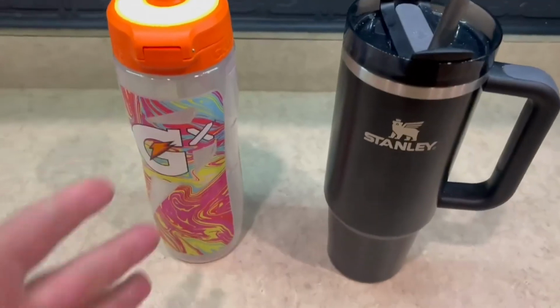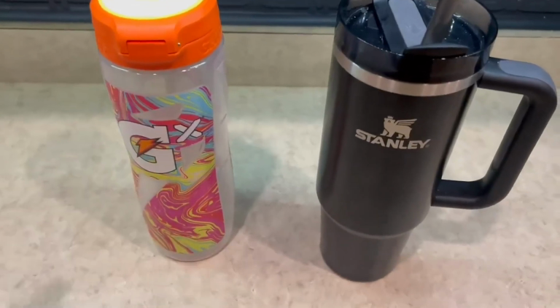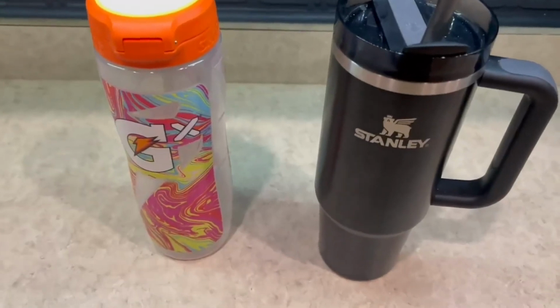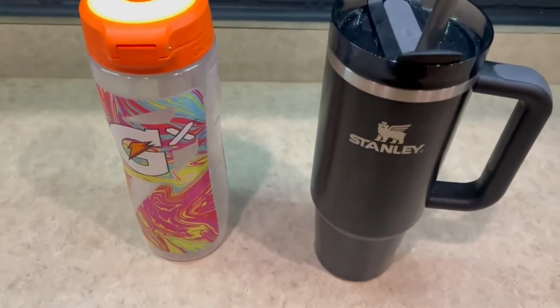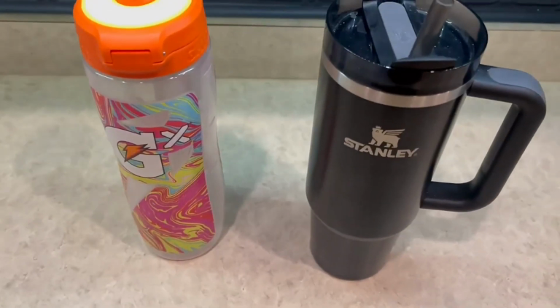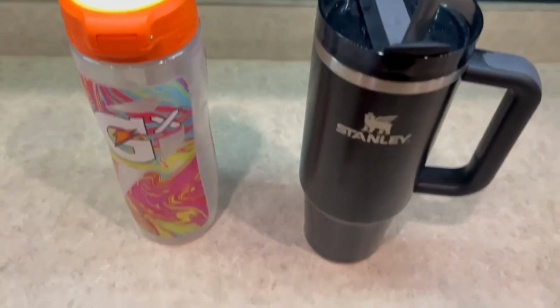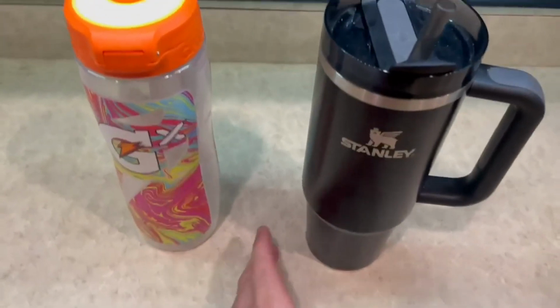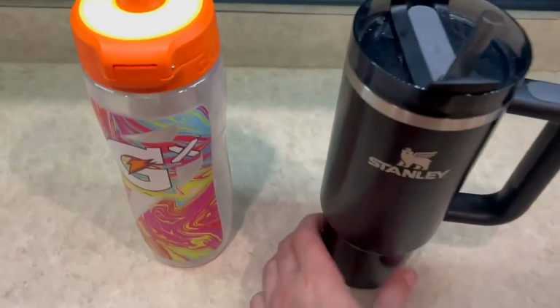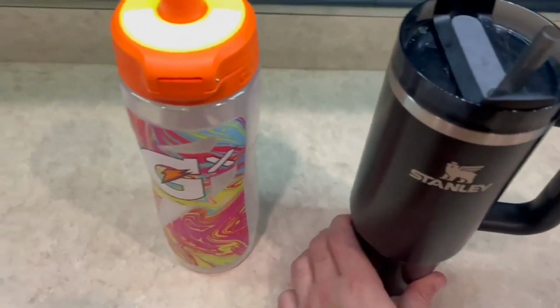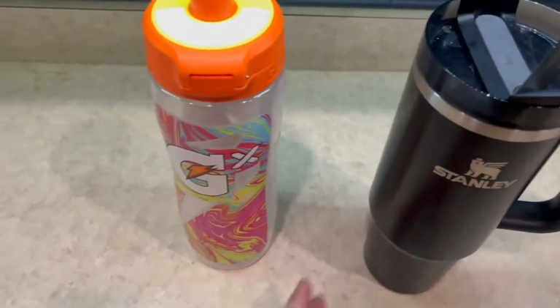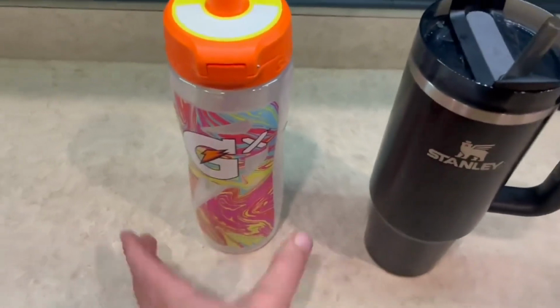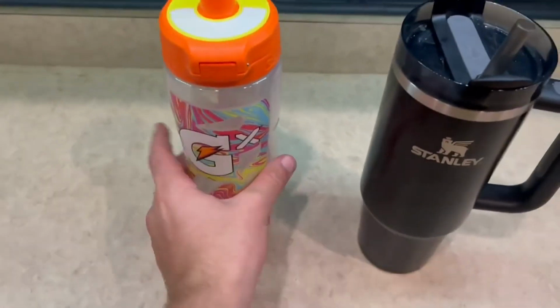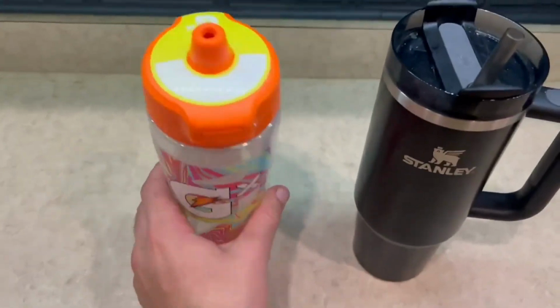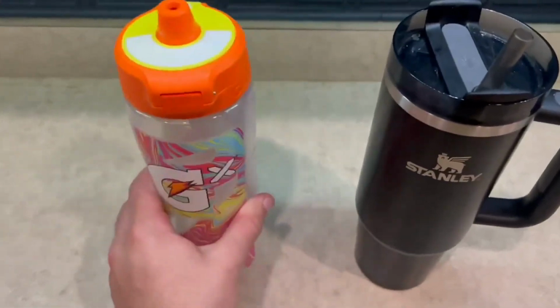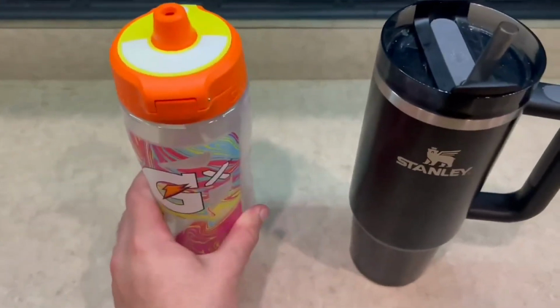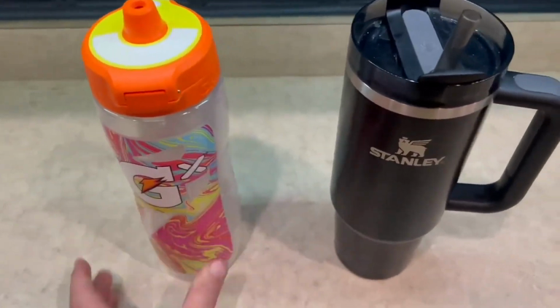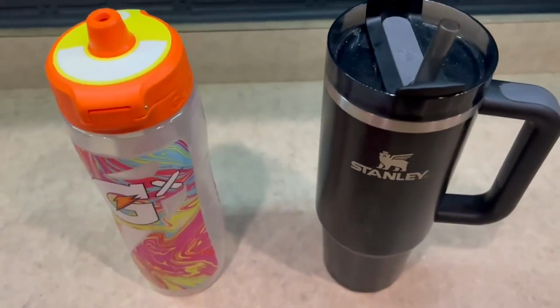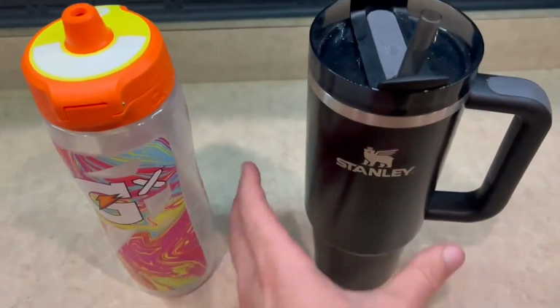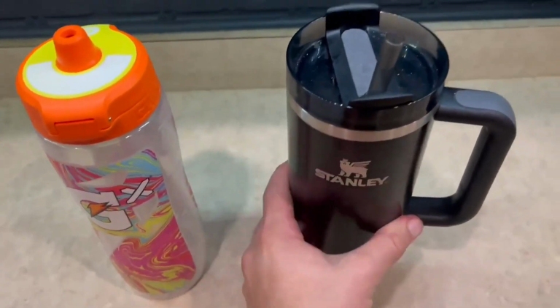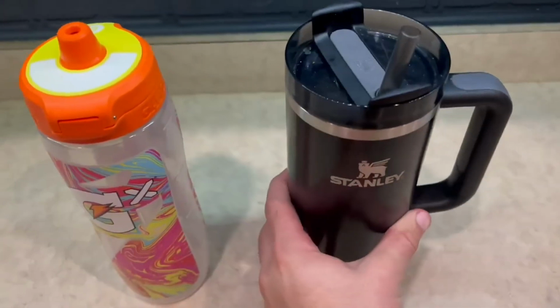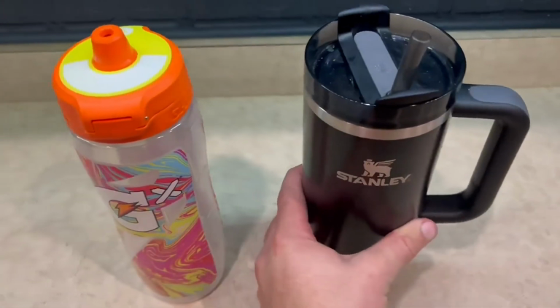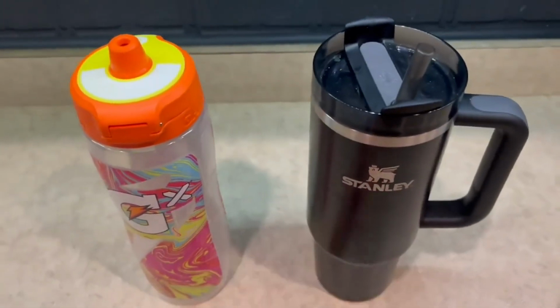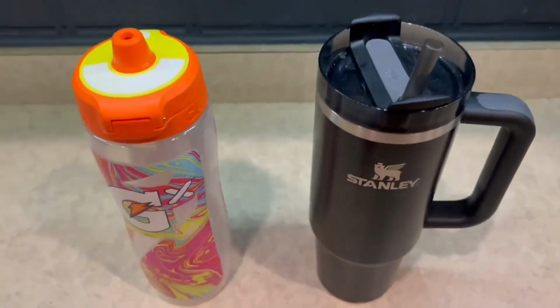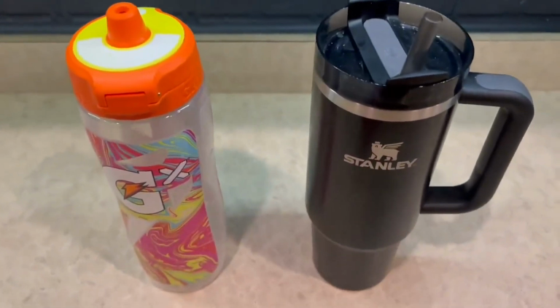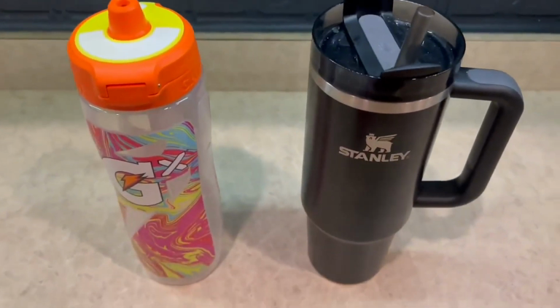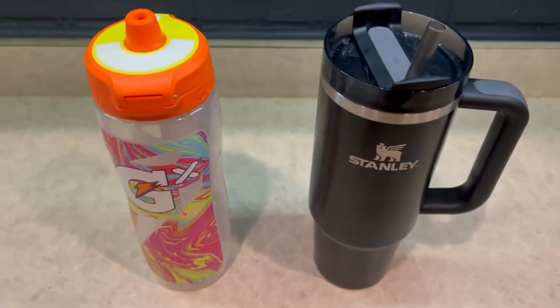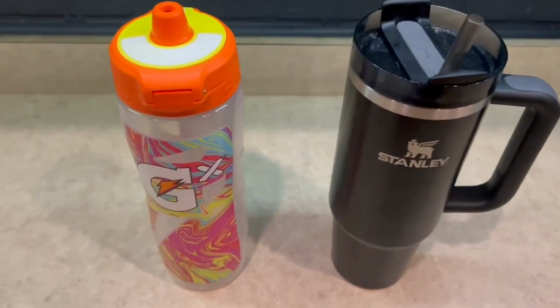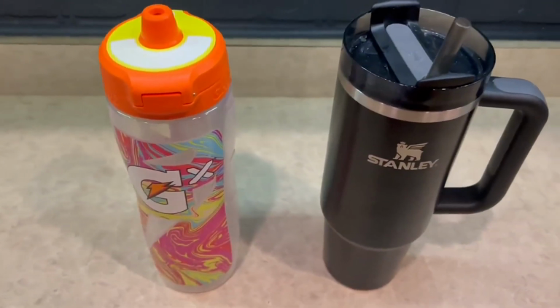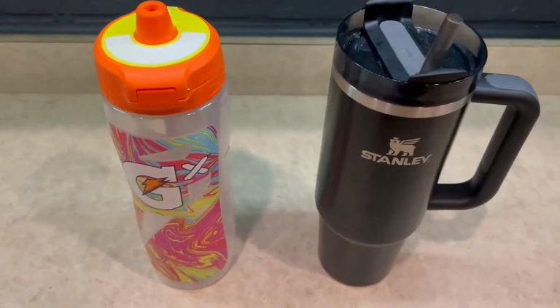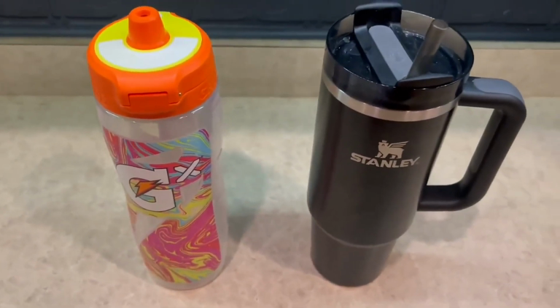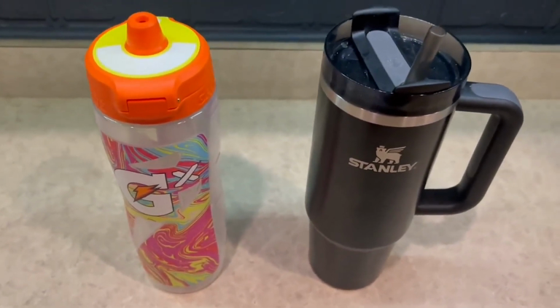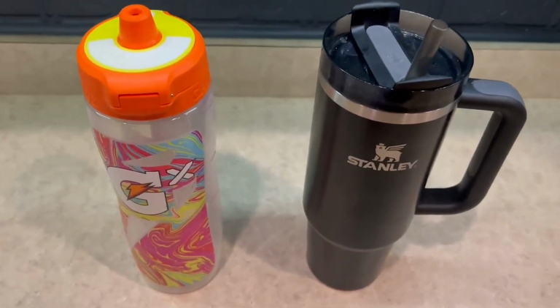Hey guys, so today I'm going to do a comparison video on the Gatorade water bottle versus the Stanley water bottle. These two I've had for quite a long time now and I've absolutely loved both of them.